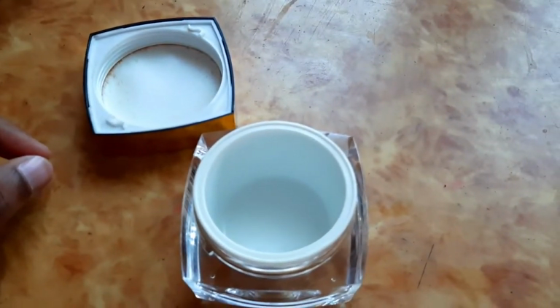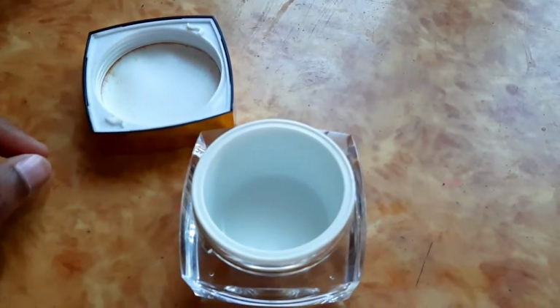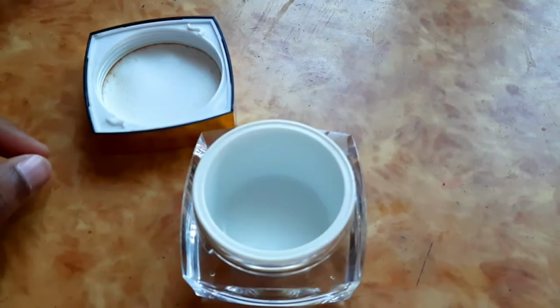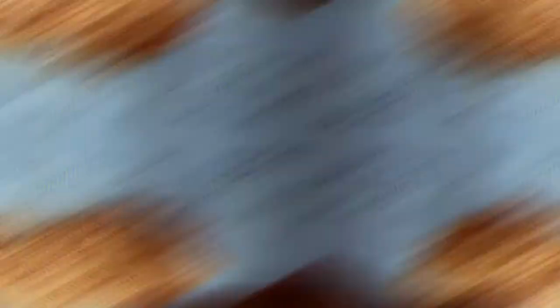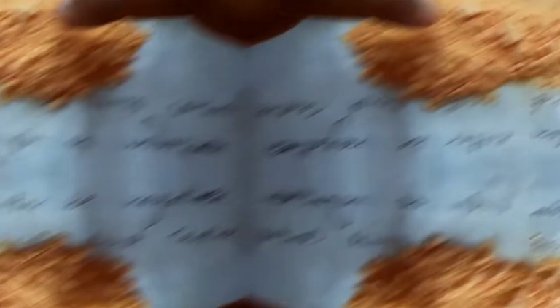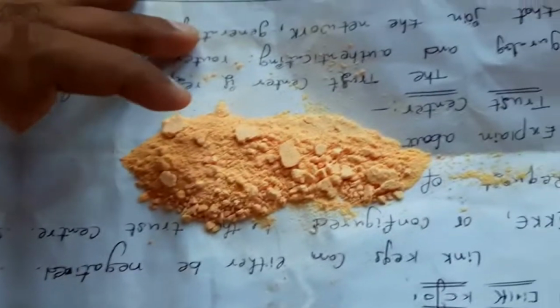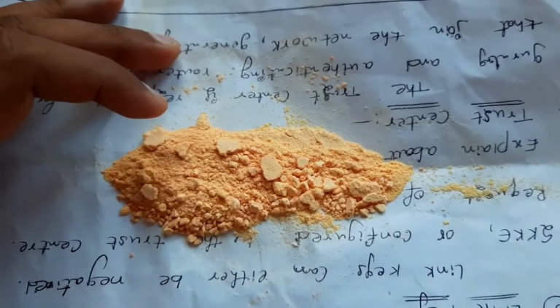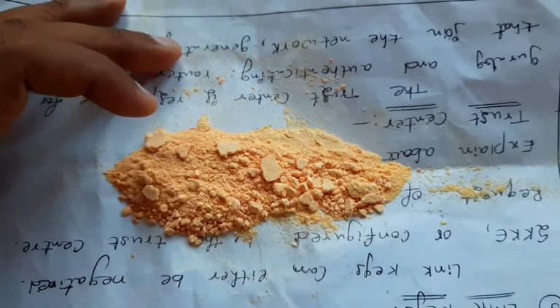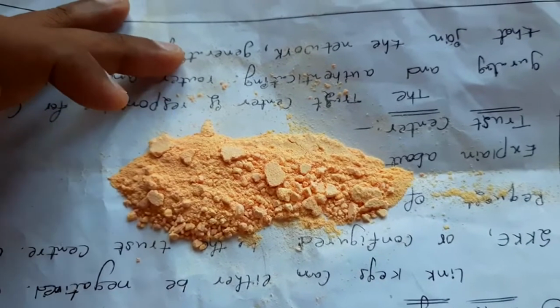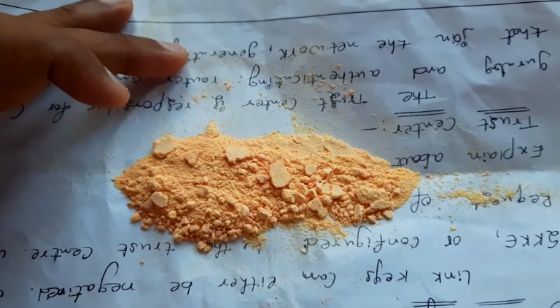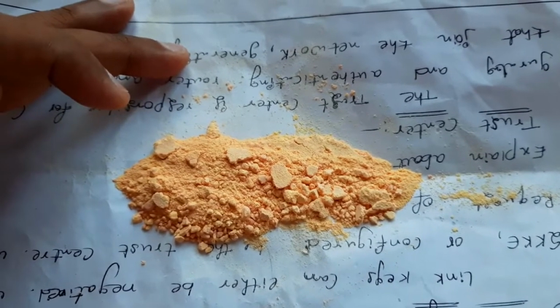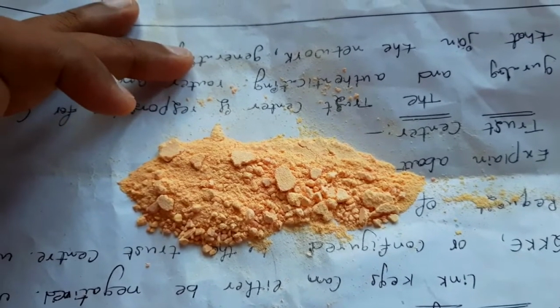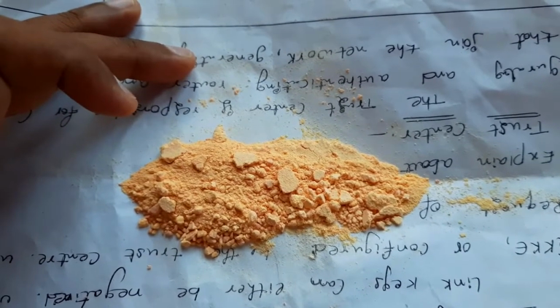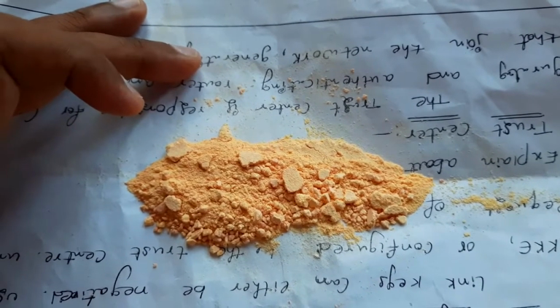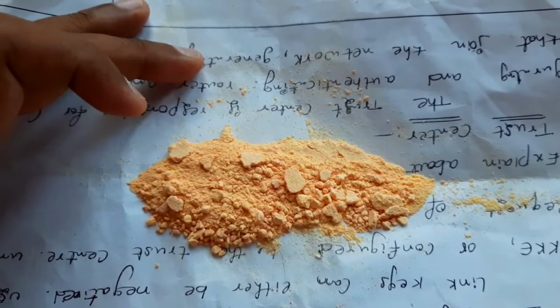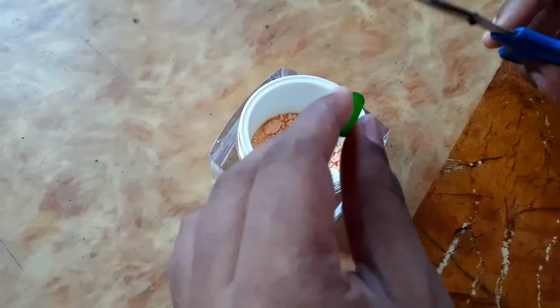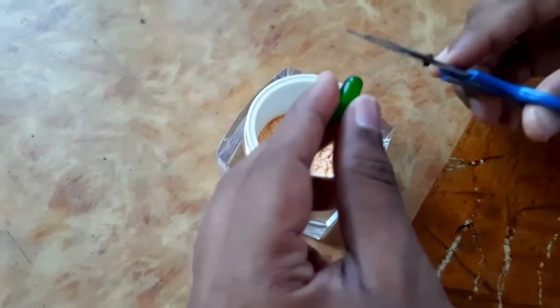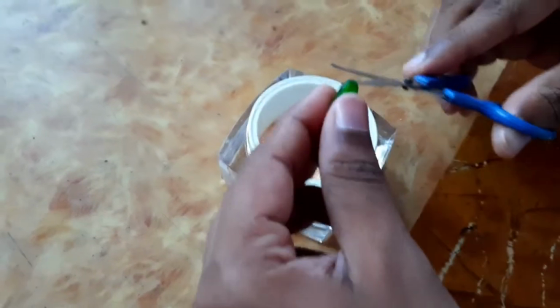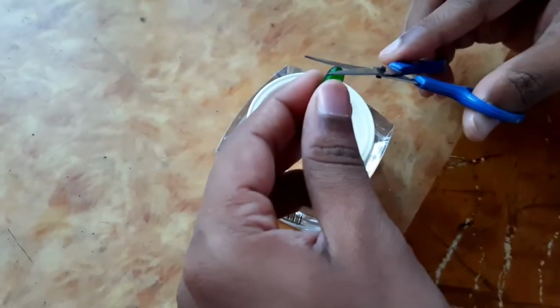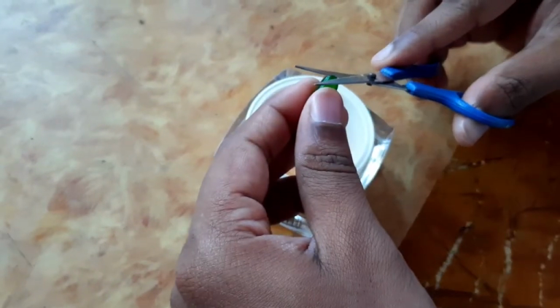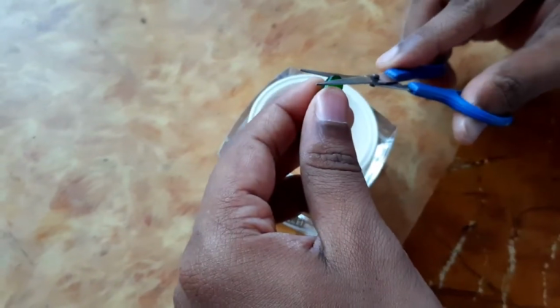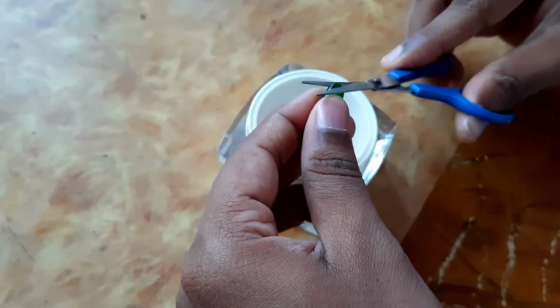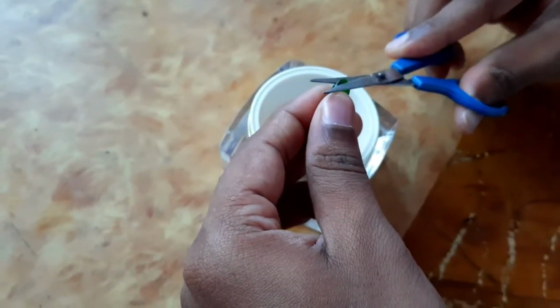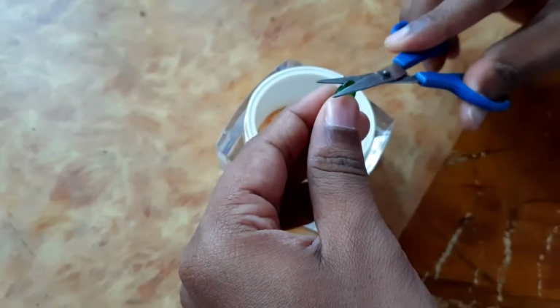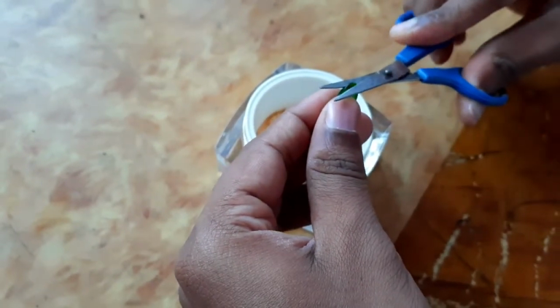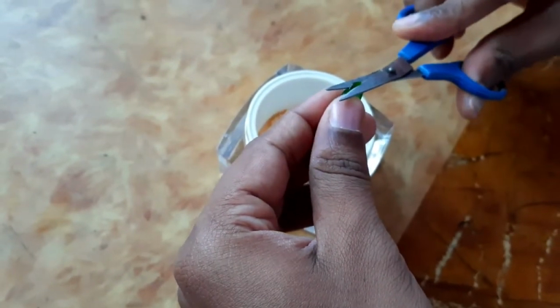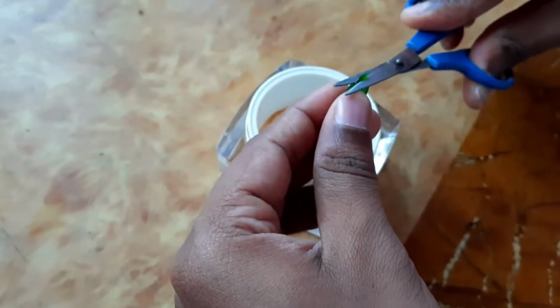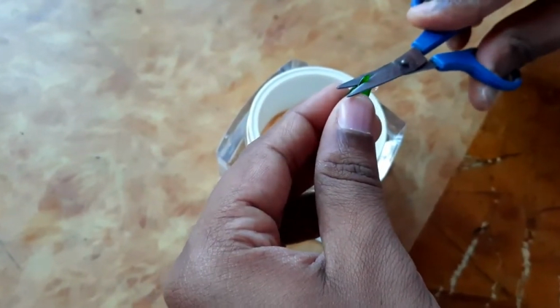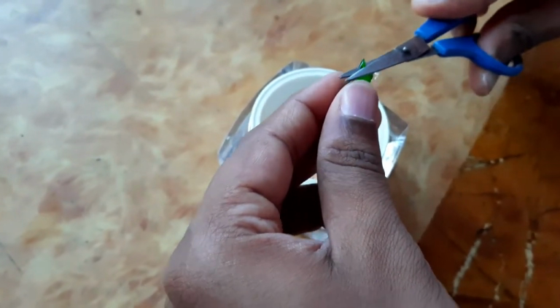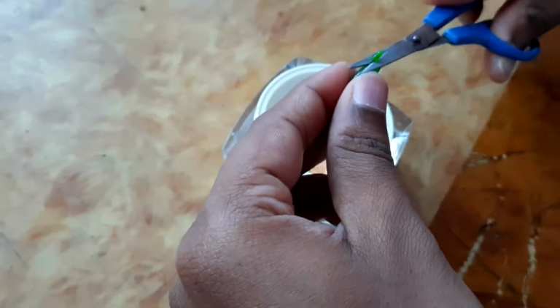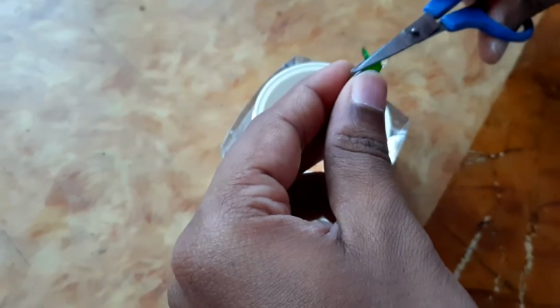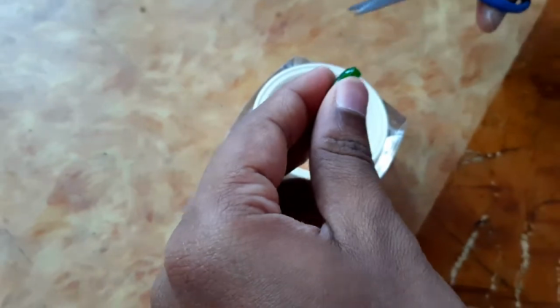Next, I am going to show you vitamin C tablets. I am going to add vitamin C tablets, and I am going to add a gel.